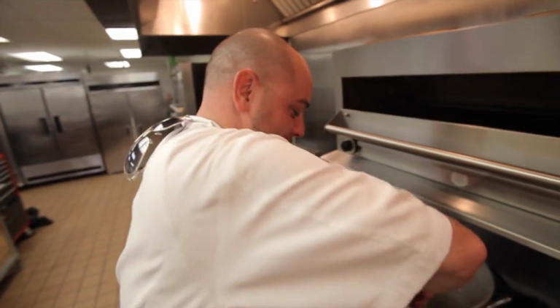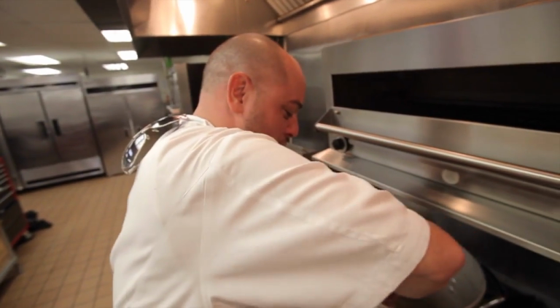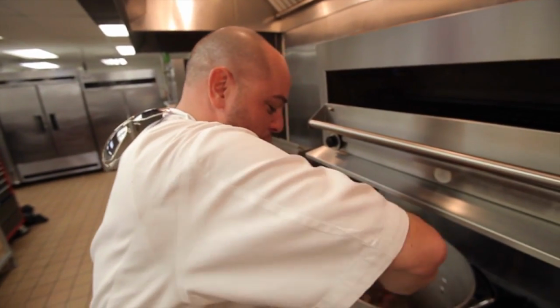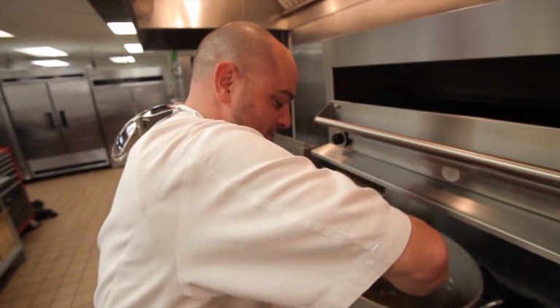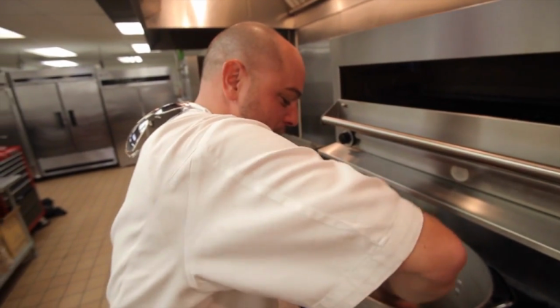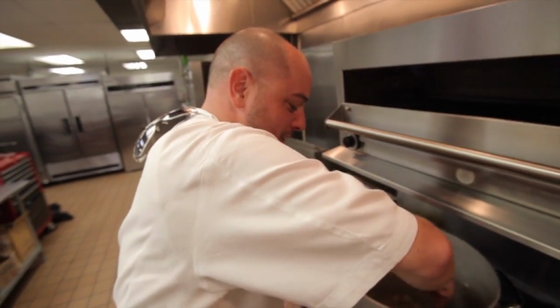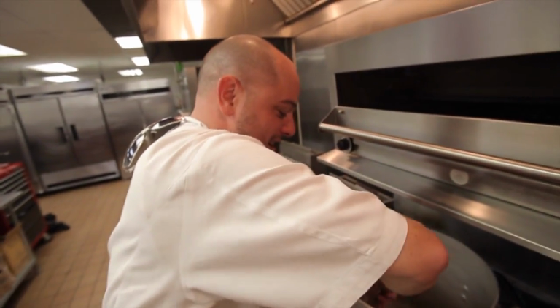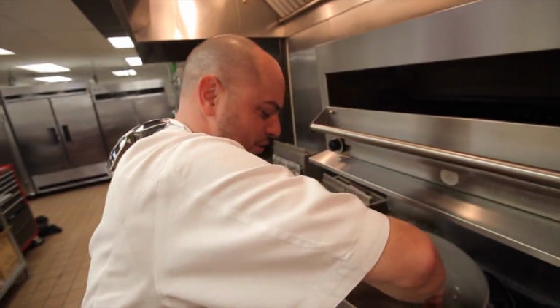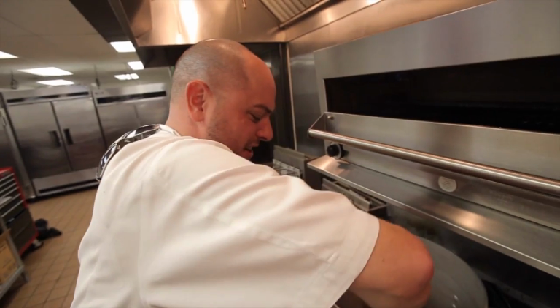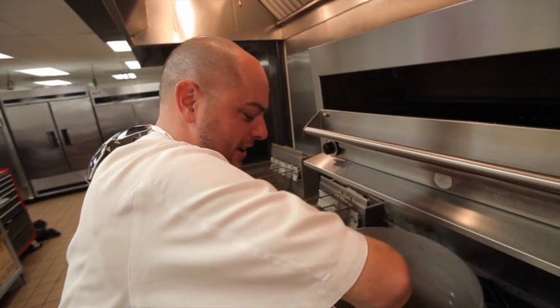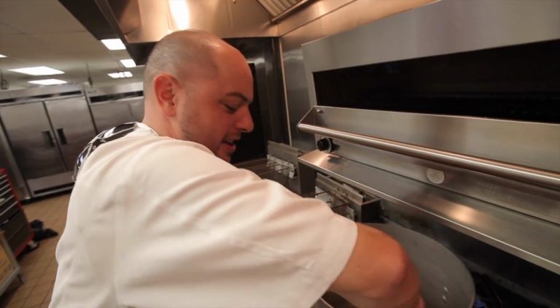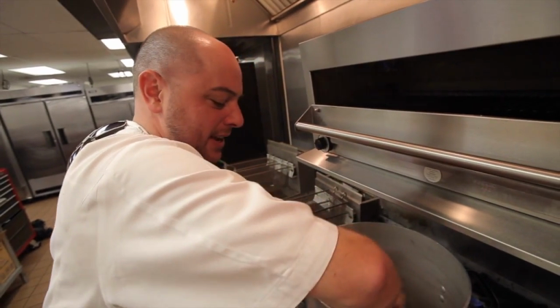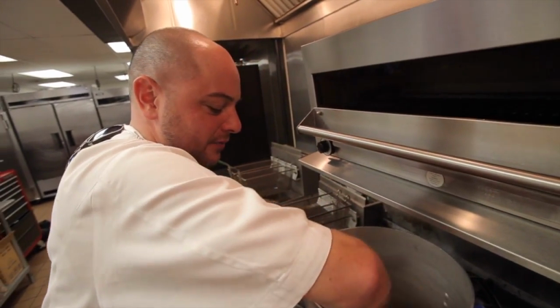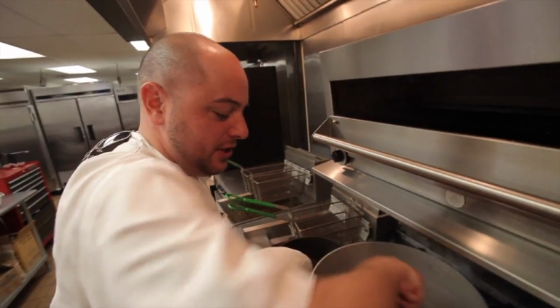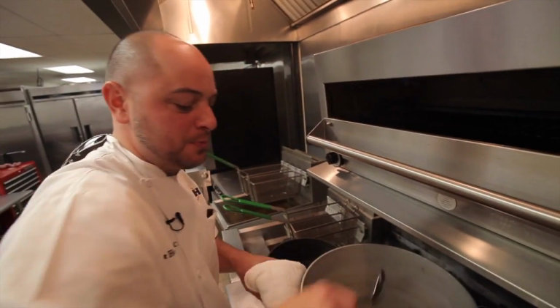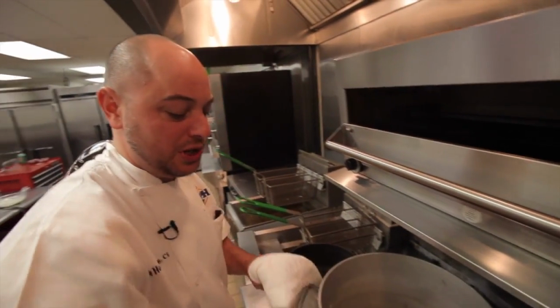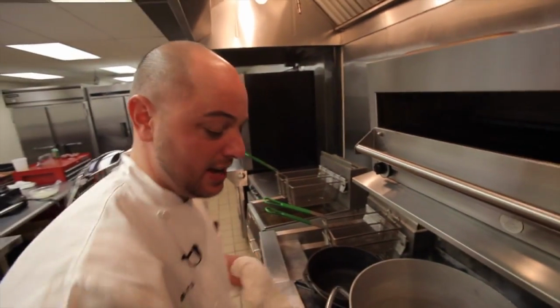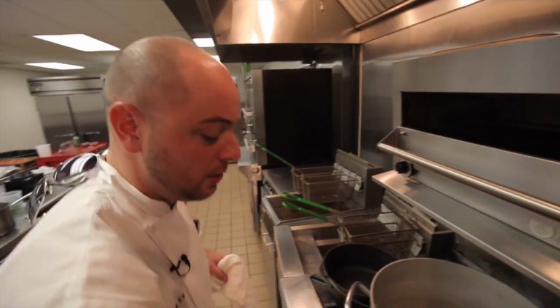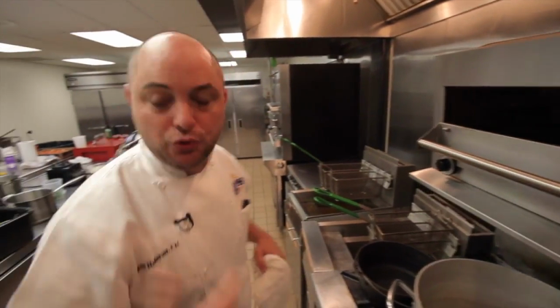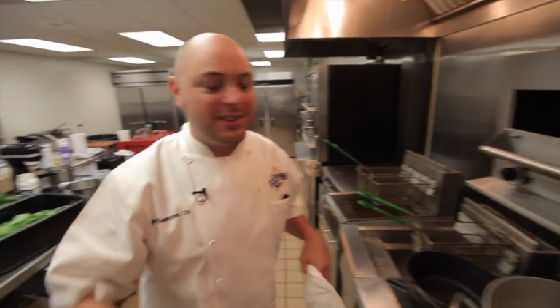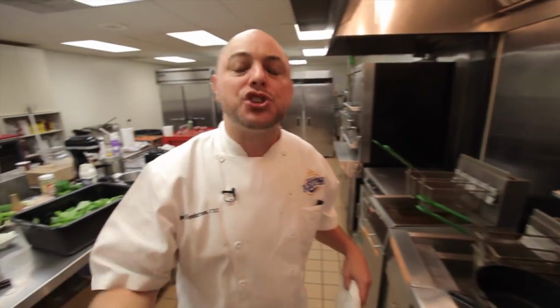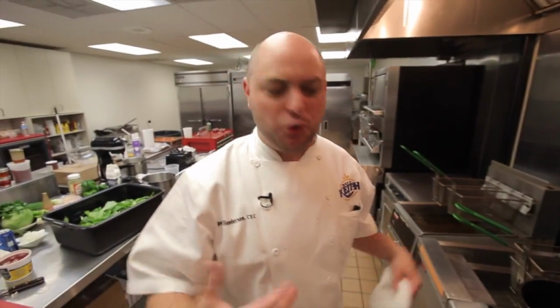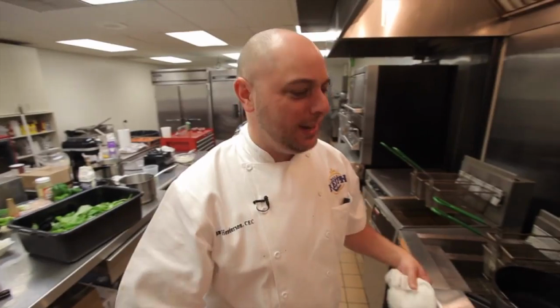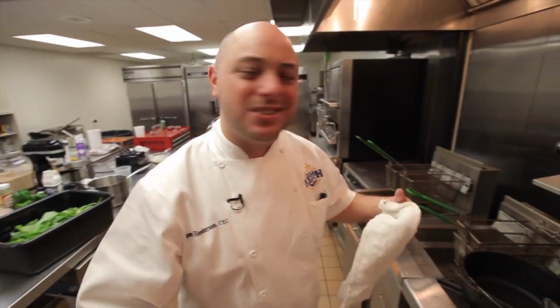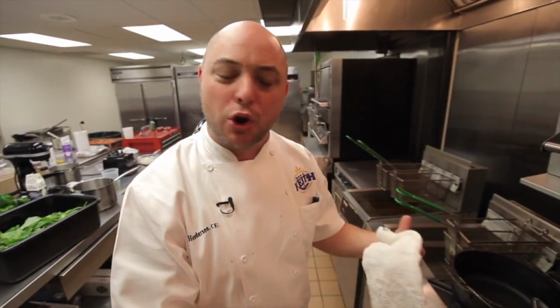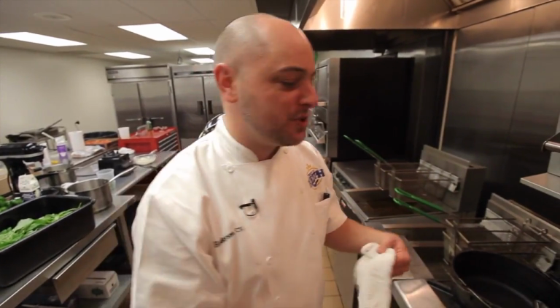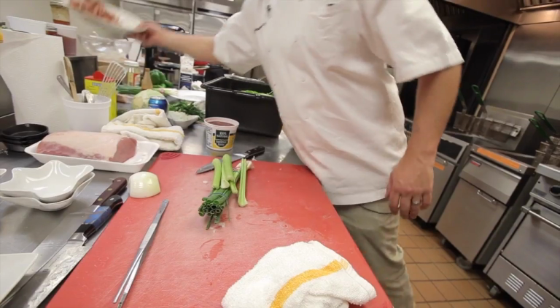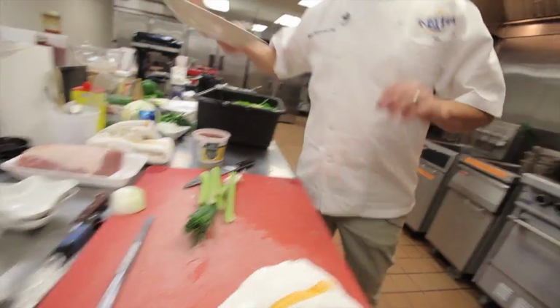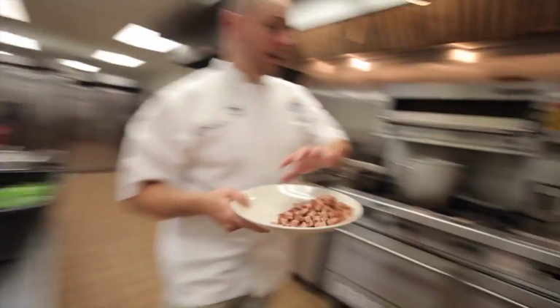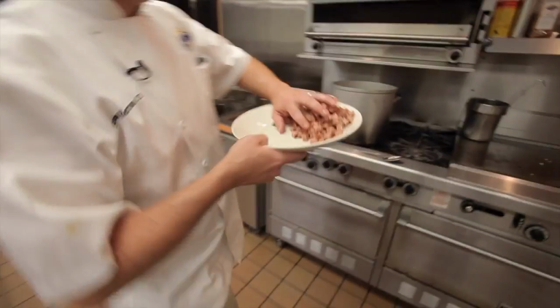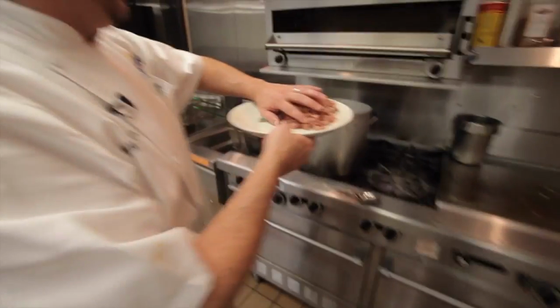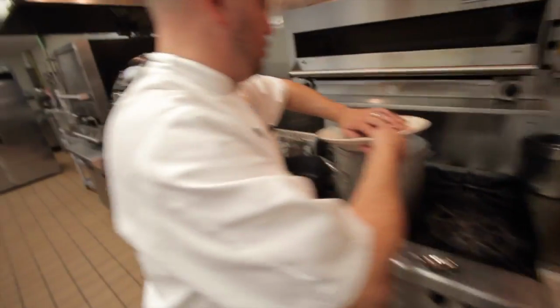It's more of a poor man's gumbo, so instead of it being a lot of meat involved, this one's mostly things that were cheap — greens and some herbs. What we've got here is a little cut up andouille.